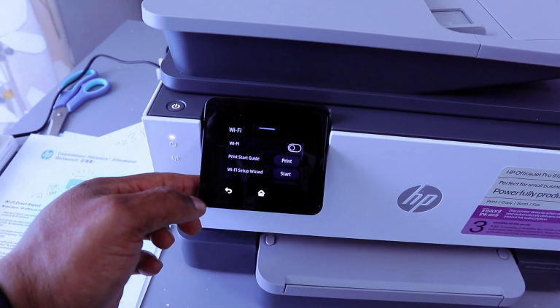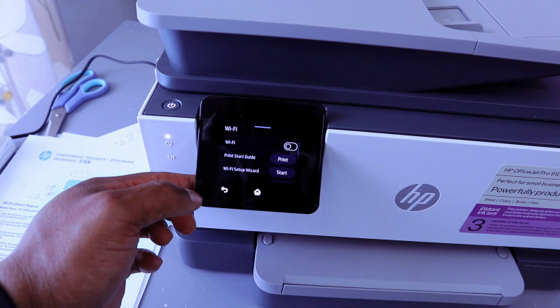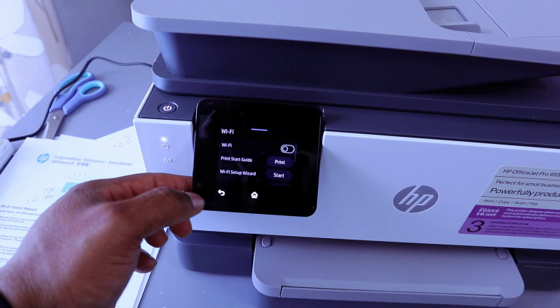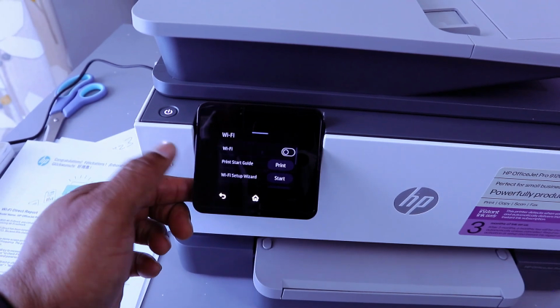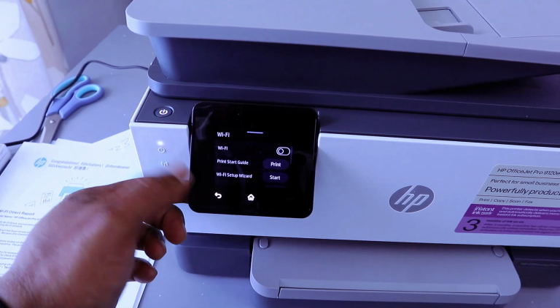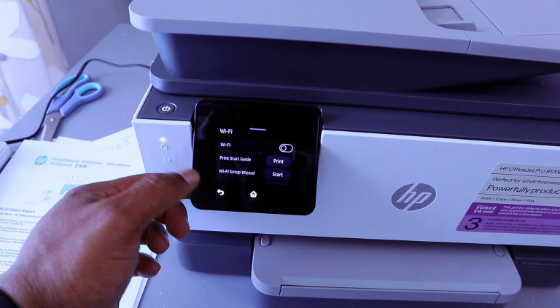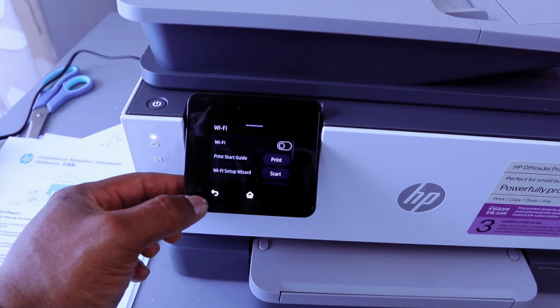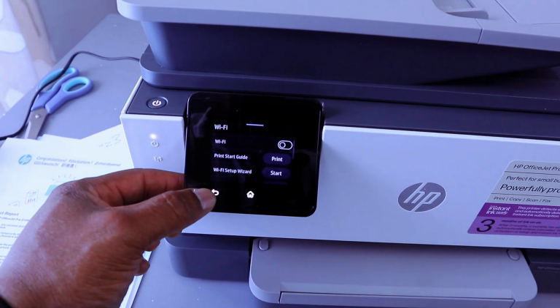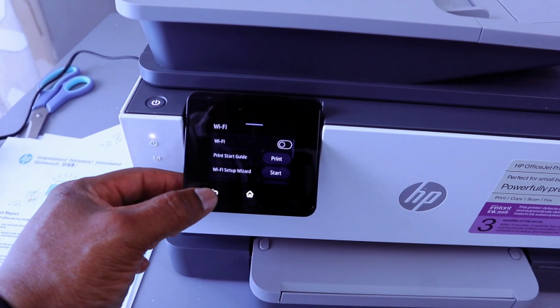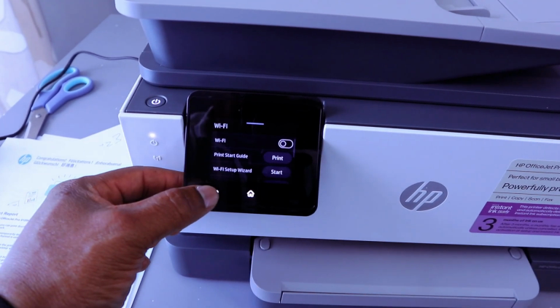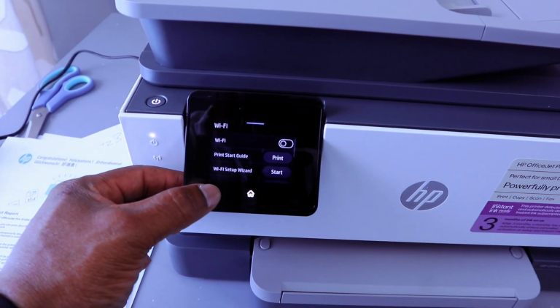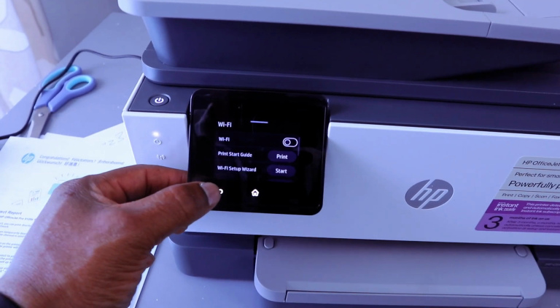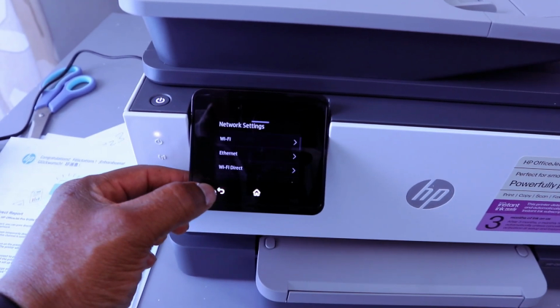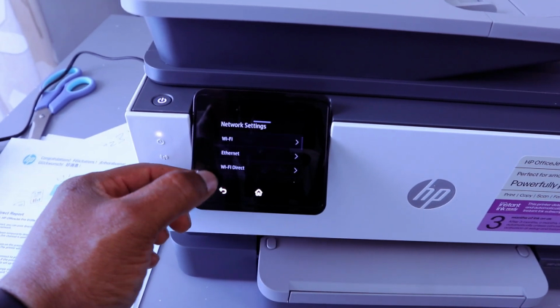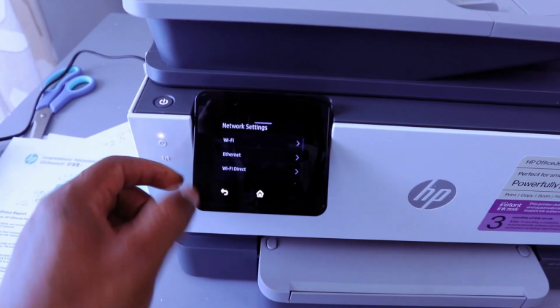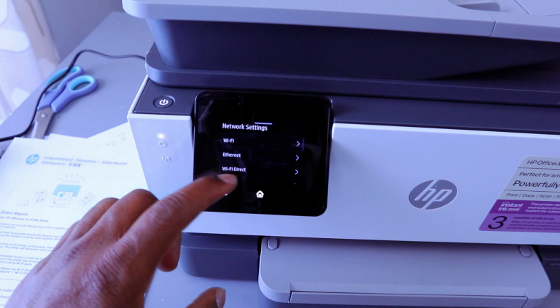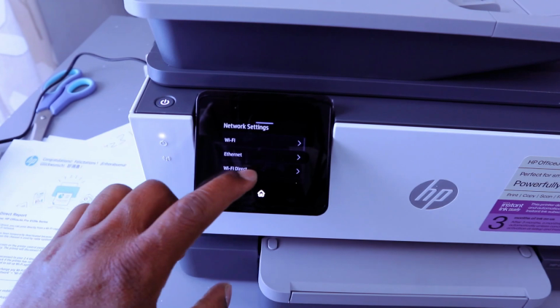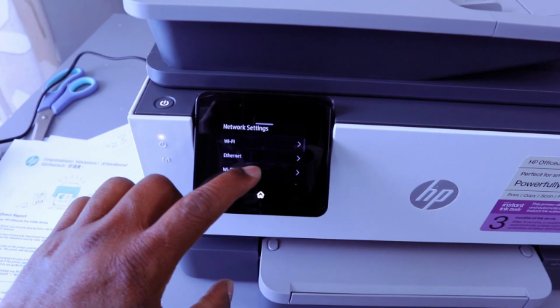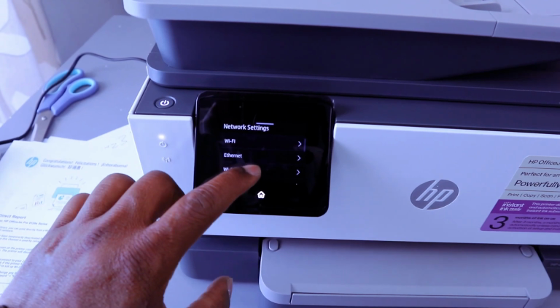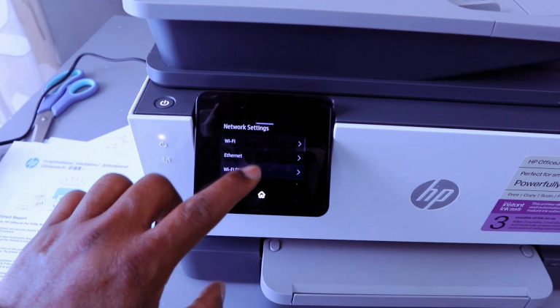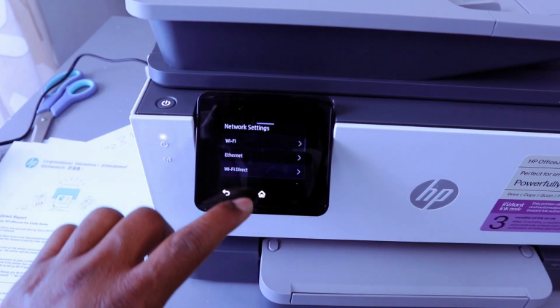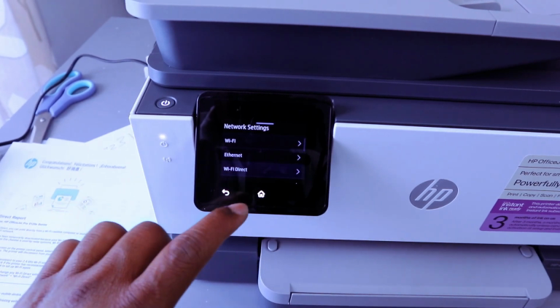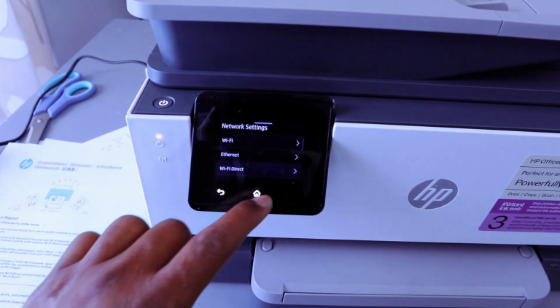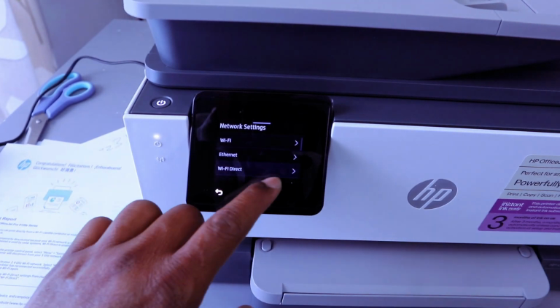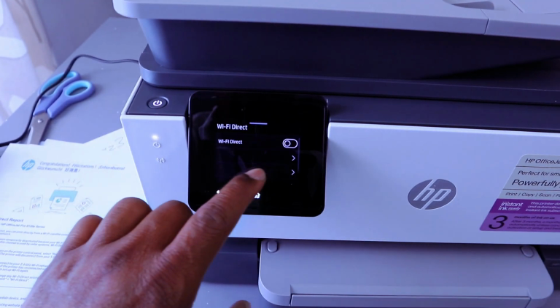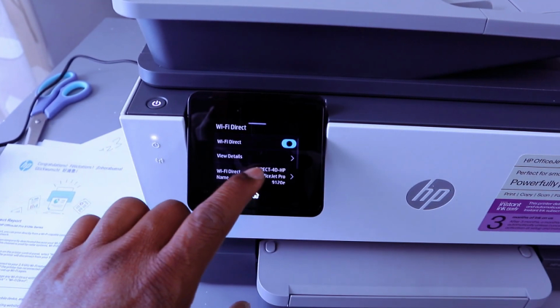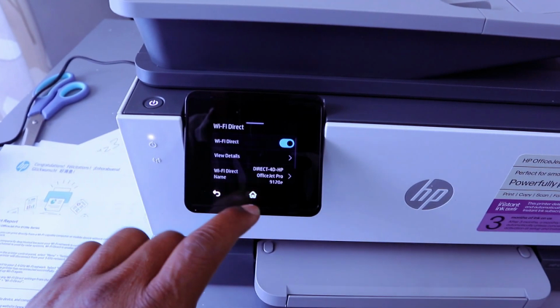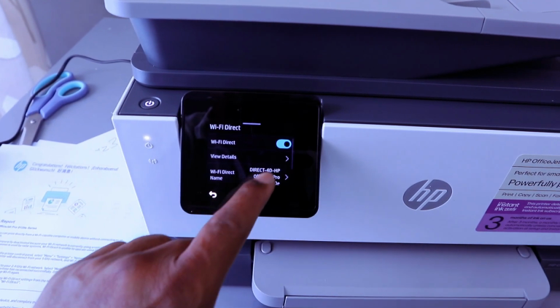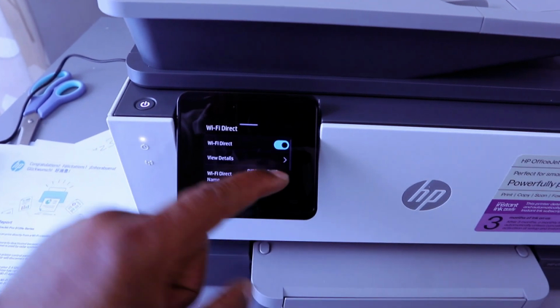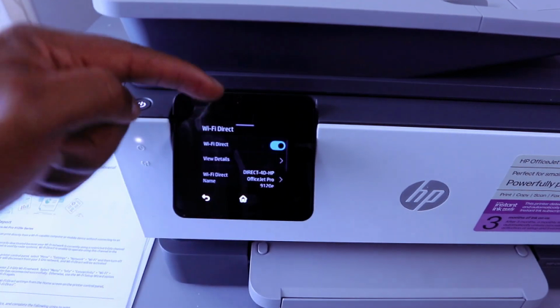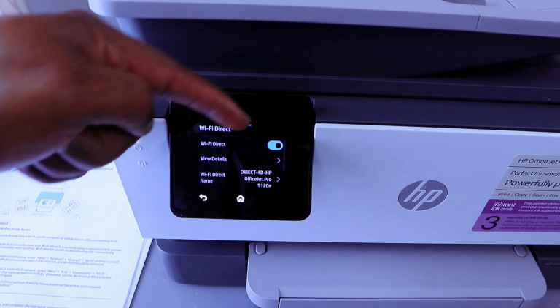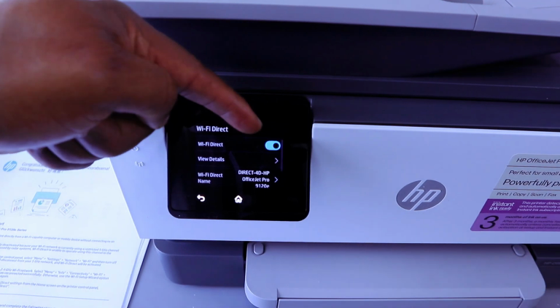Once you switch off the Wi-Fi Network, then you go back and select Wi-Fi Direct. Wi-Fi Direct is now on.